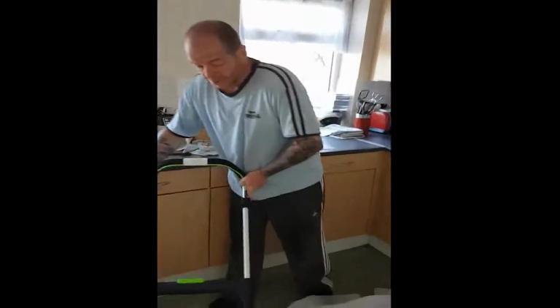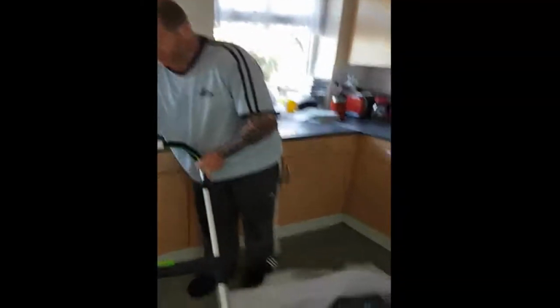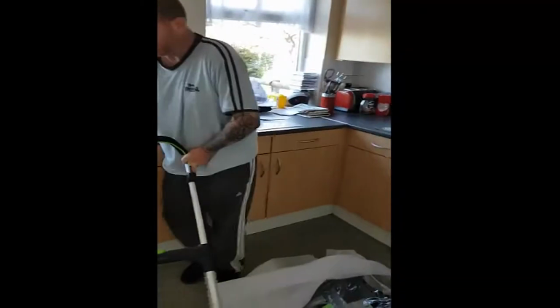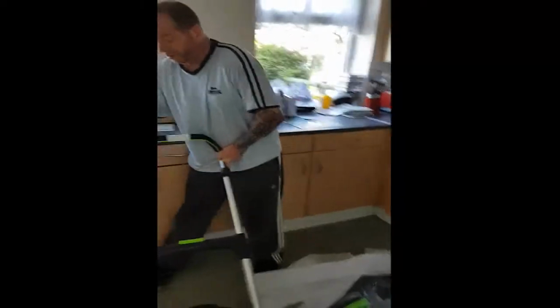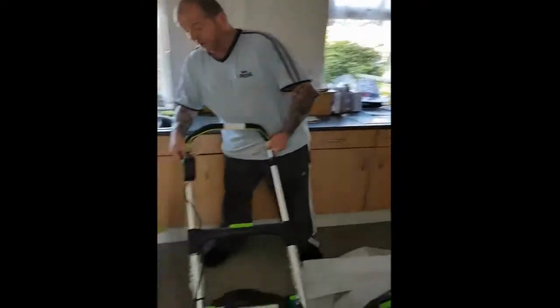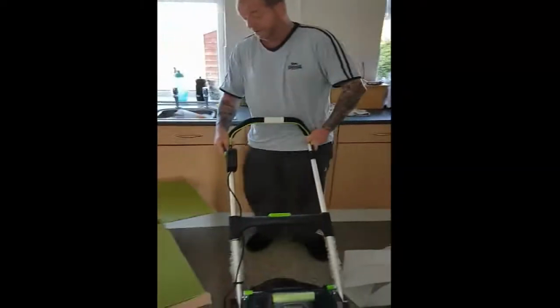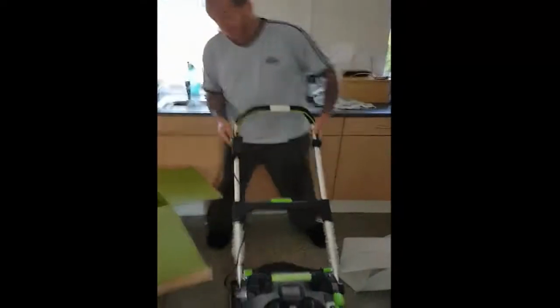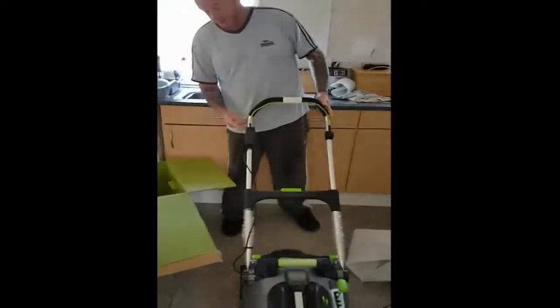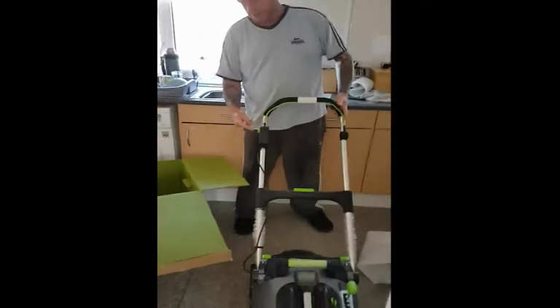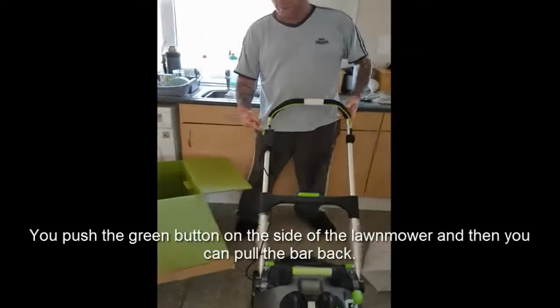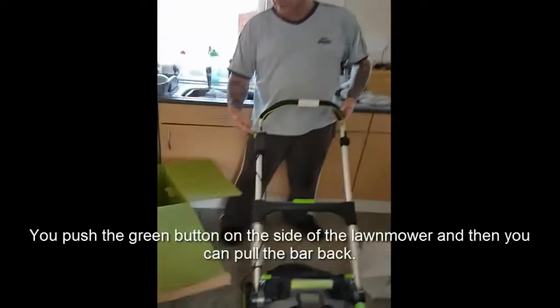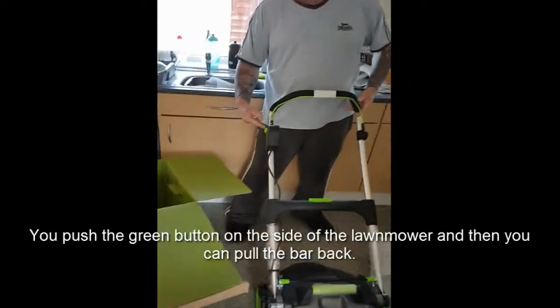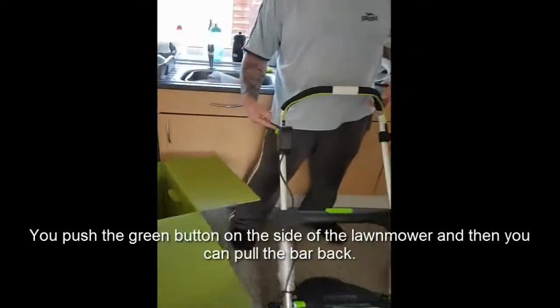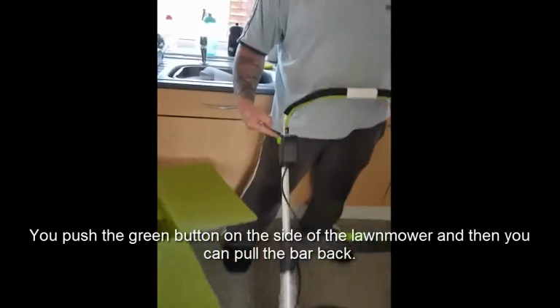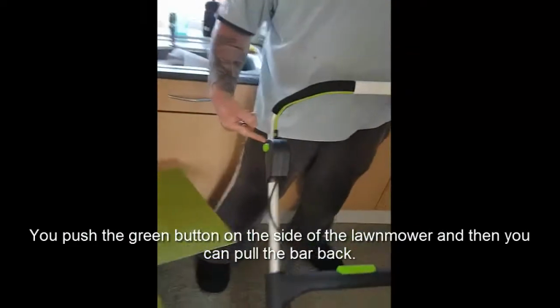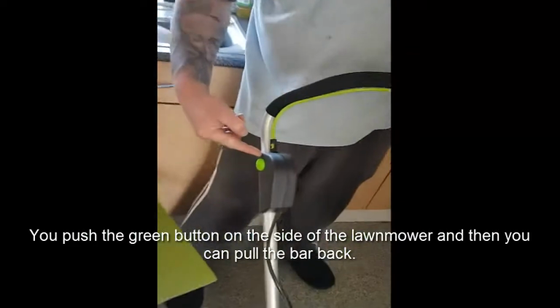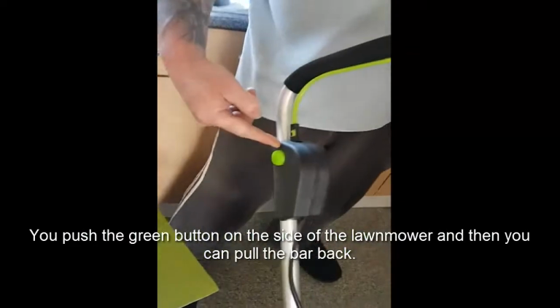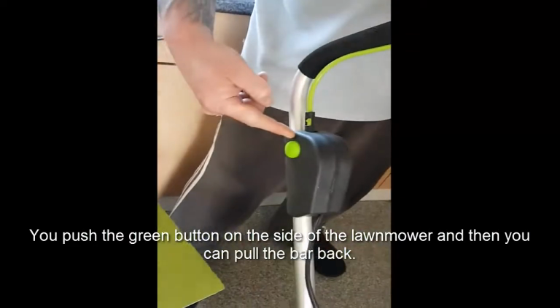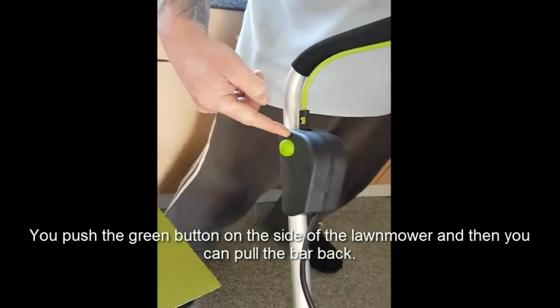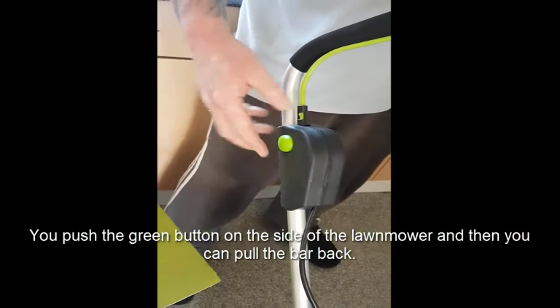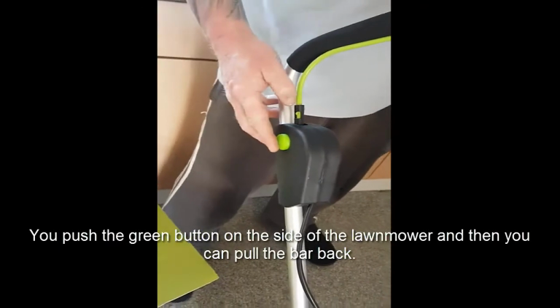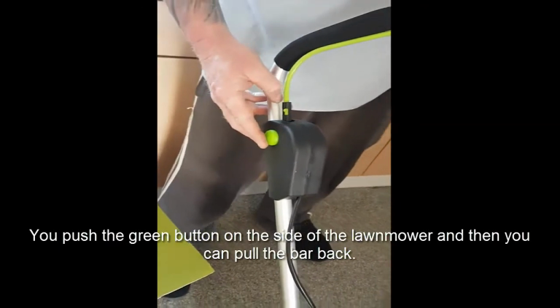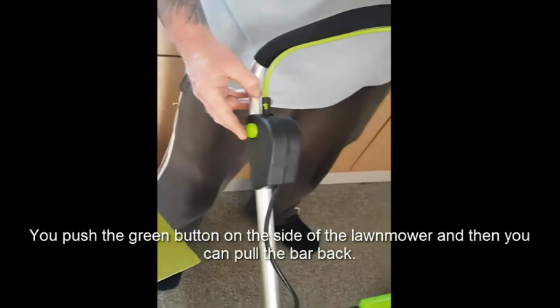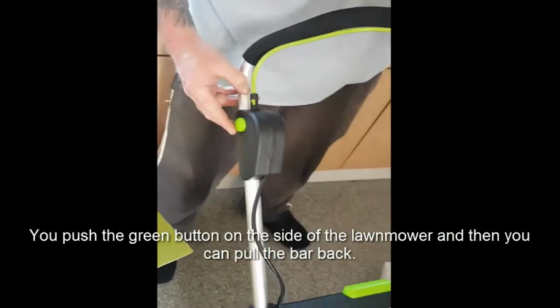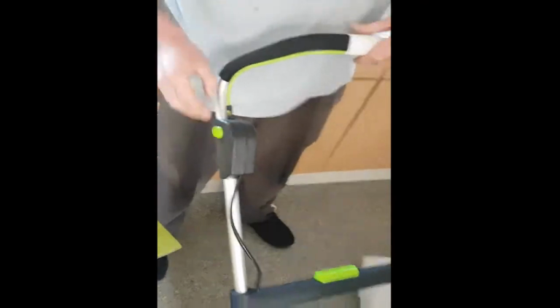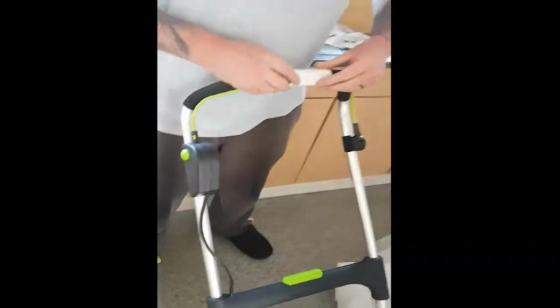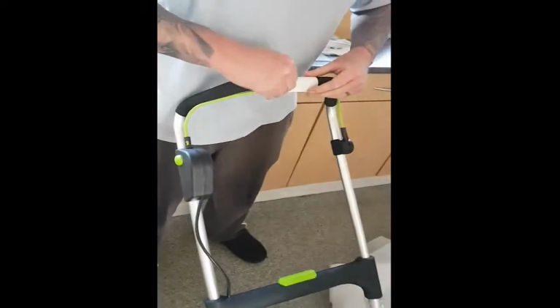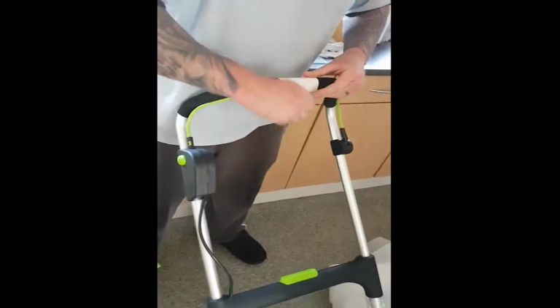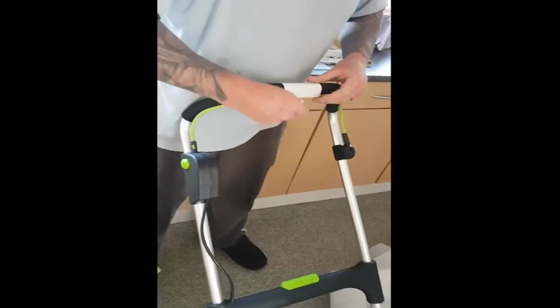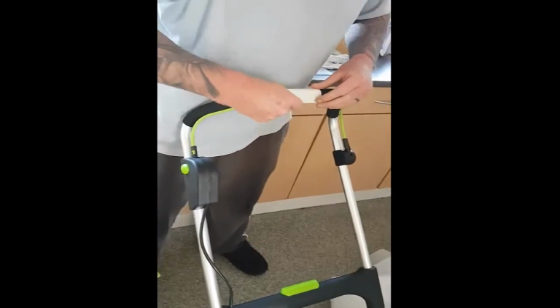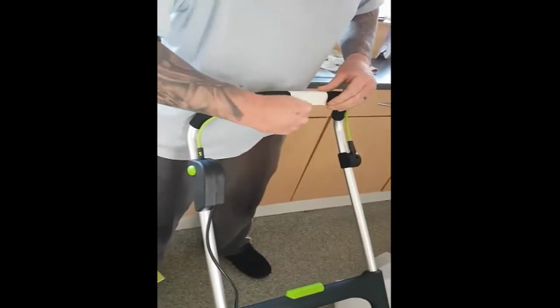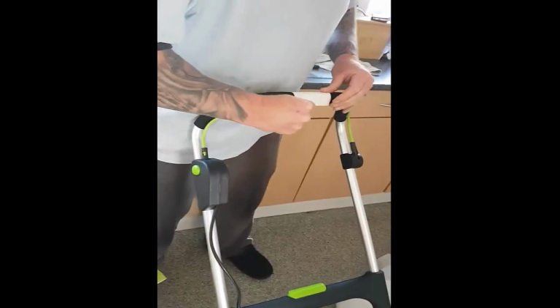This is your side button here. You press in first, and you start the lawn mower and then pull the bar back — this bar here.